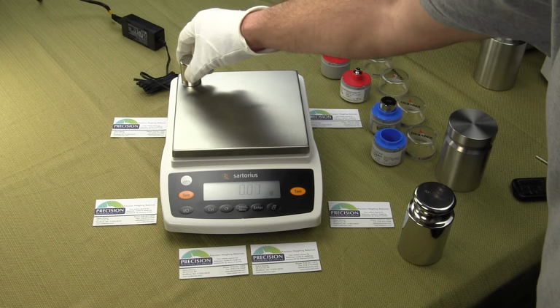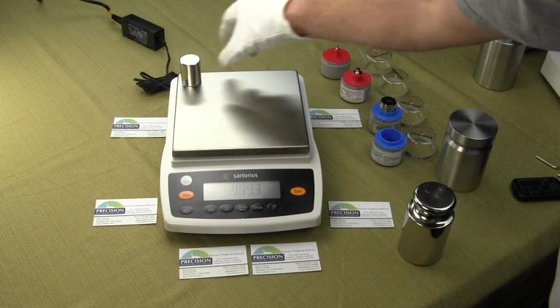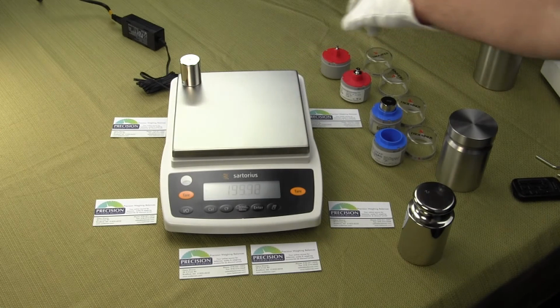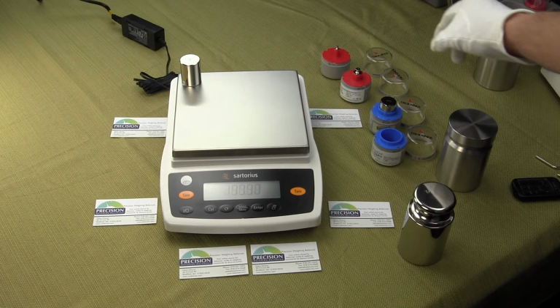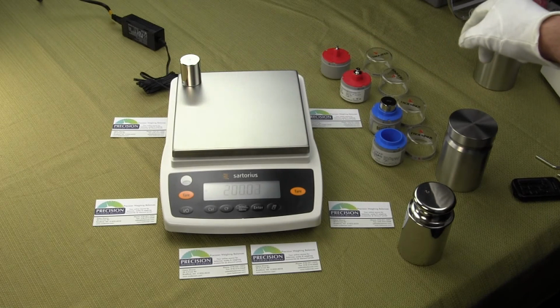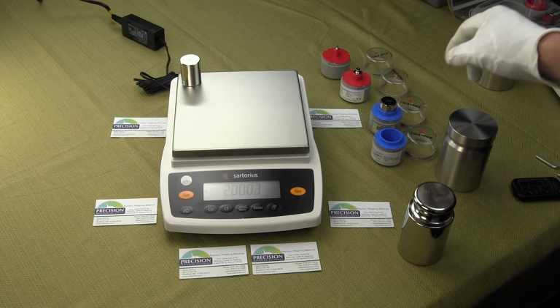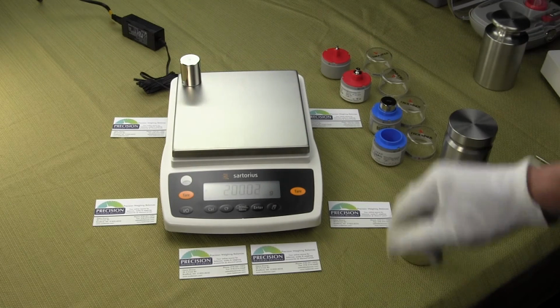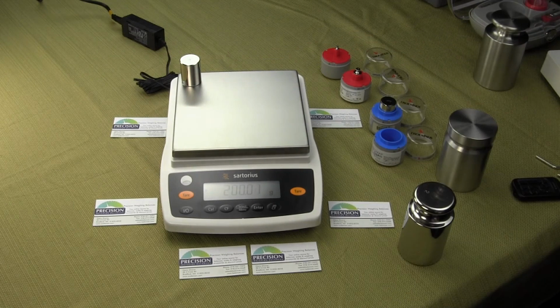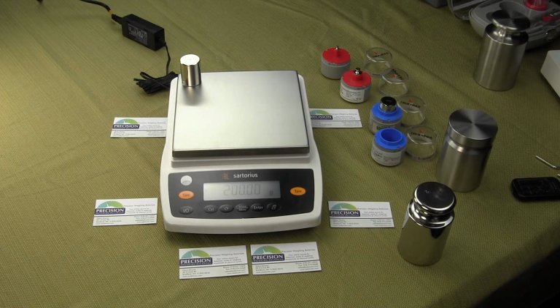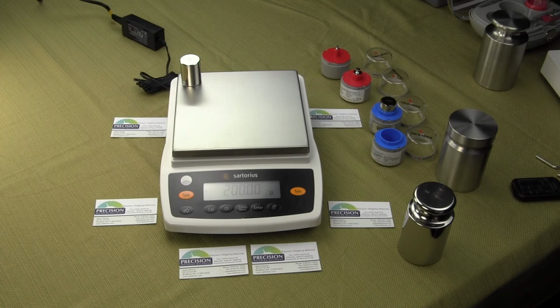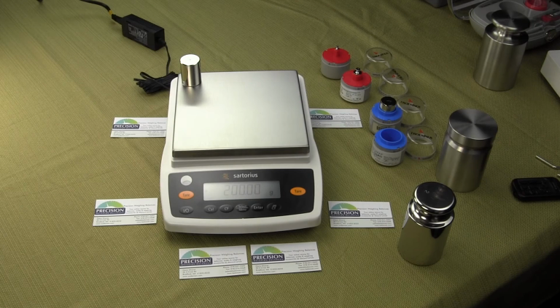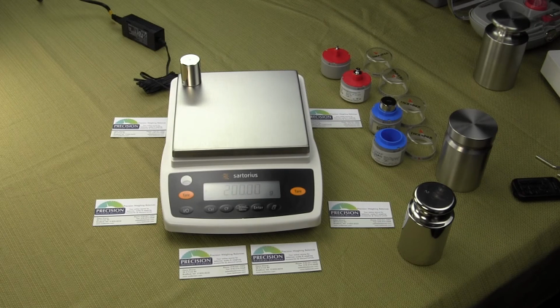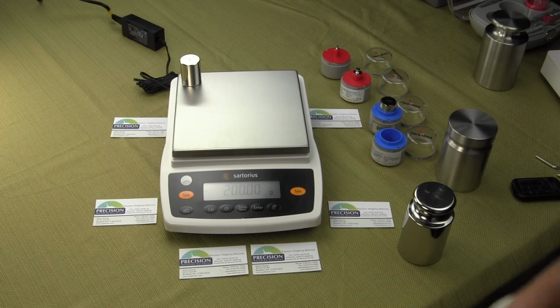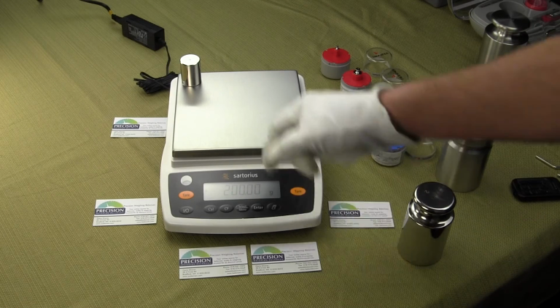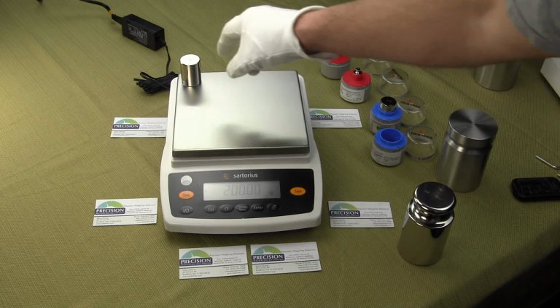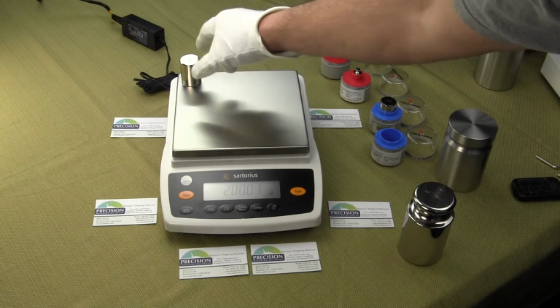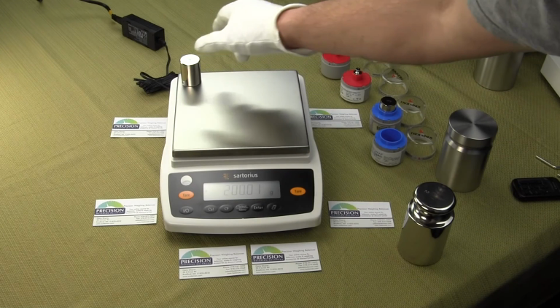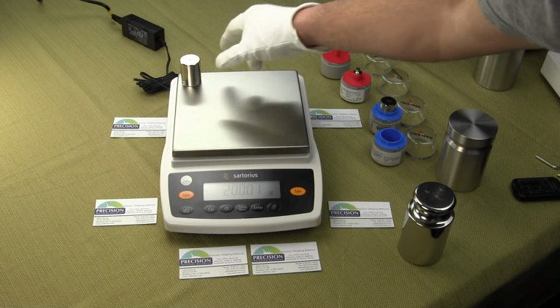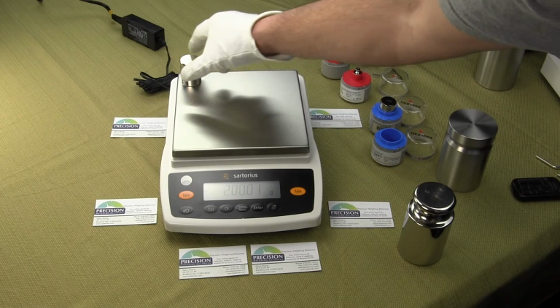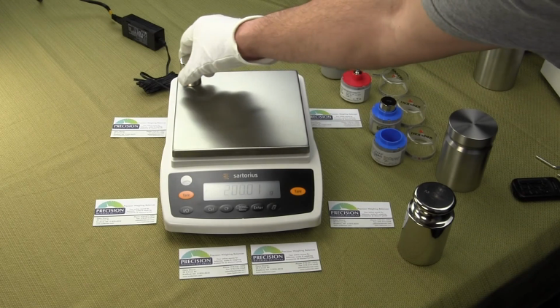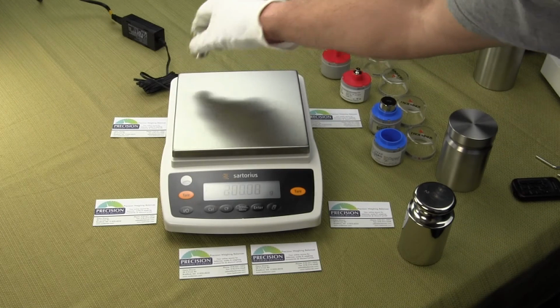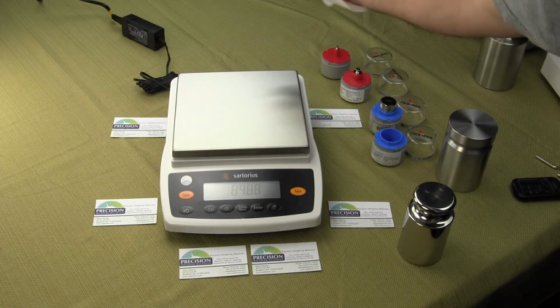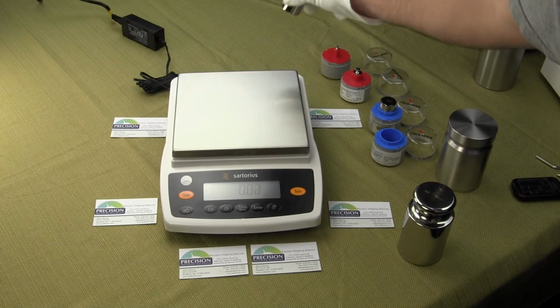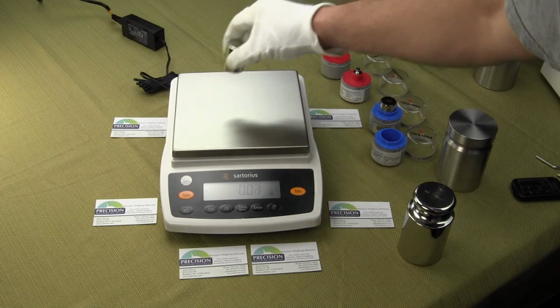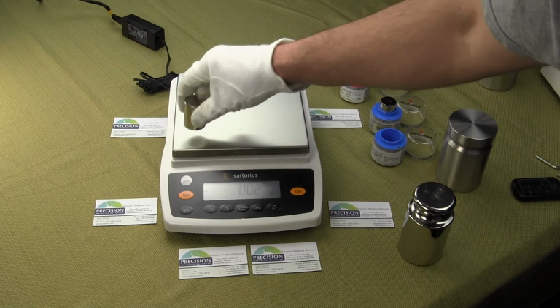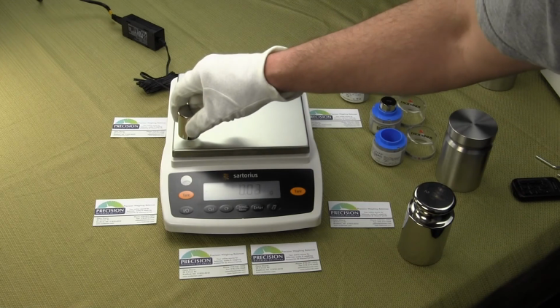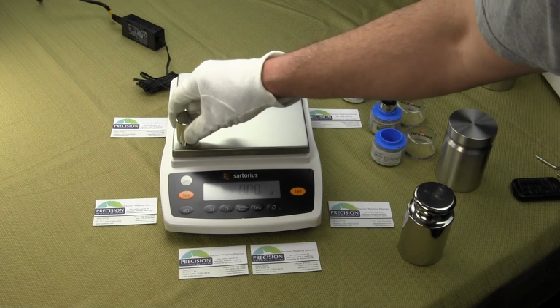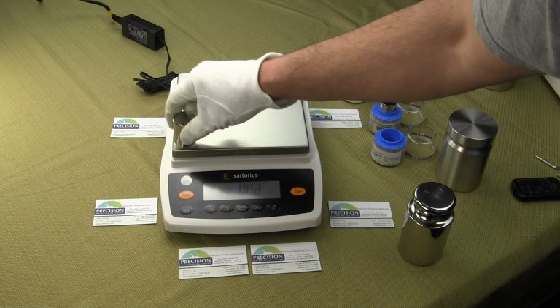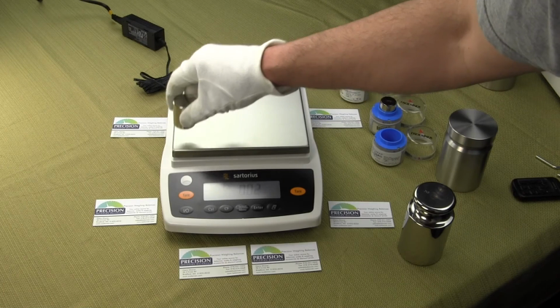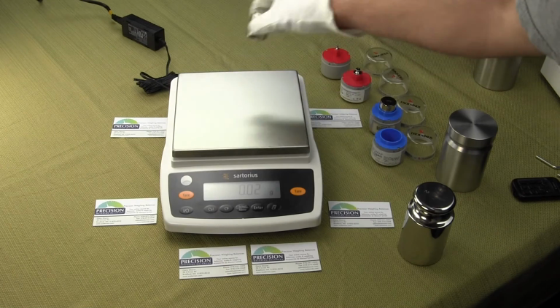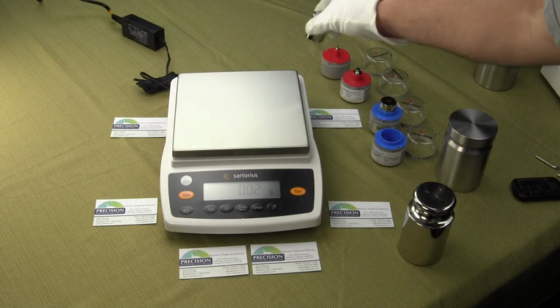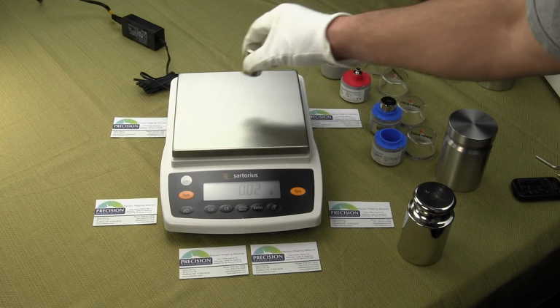The Sartorius uses the monolithic cell, so you don't see any drift at all. When I'm putting the weight on, it goes straight to the reading.